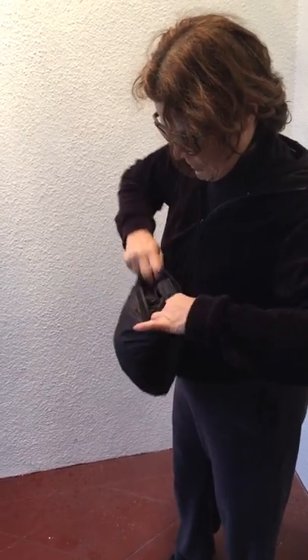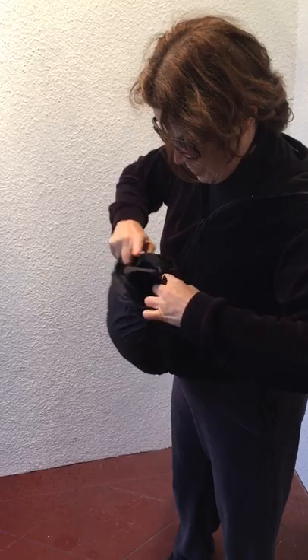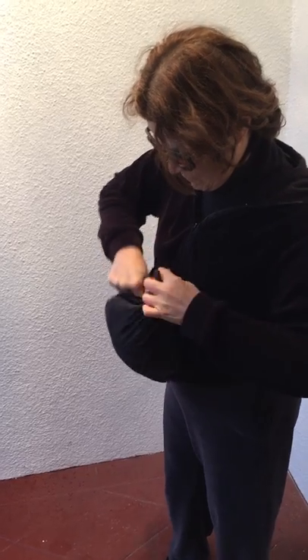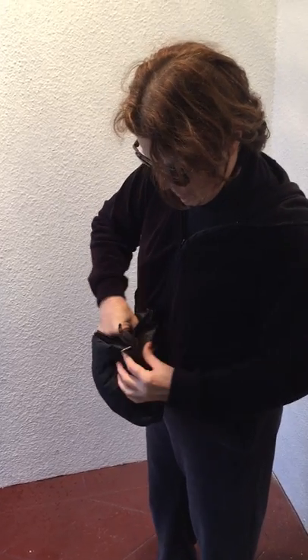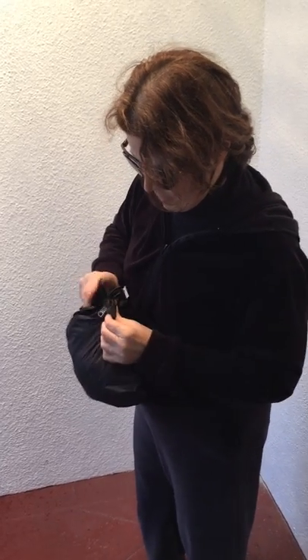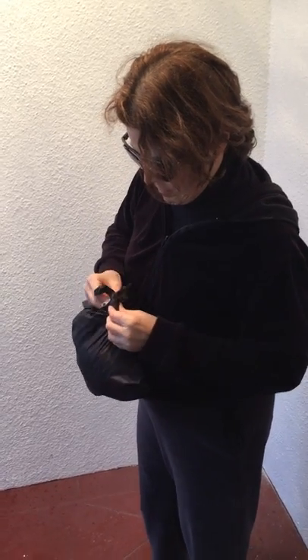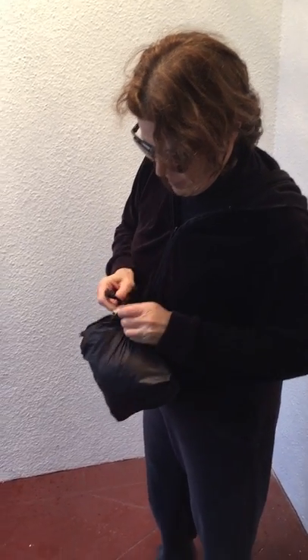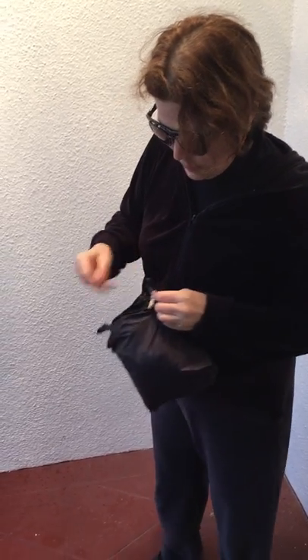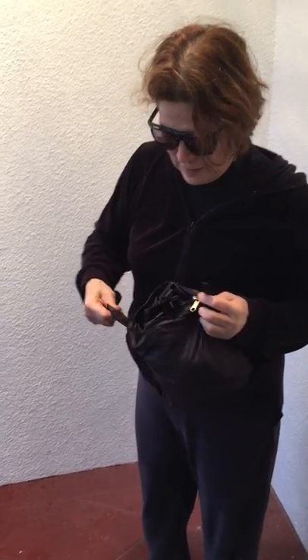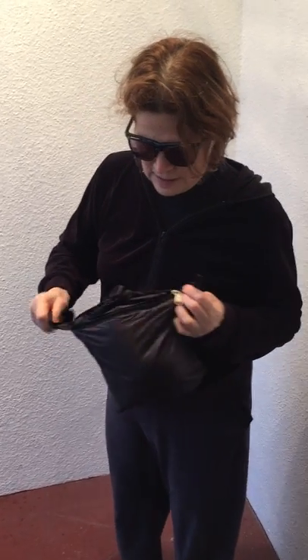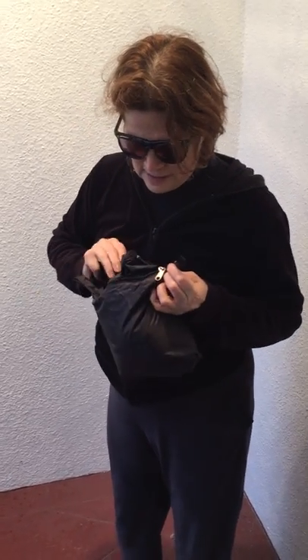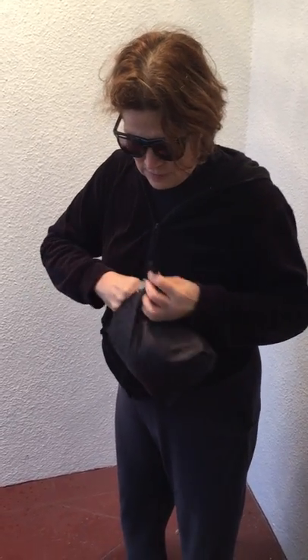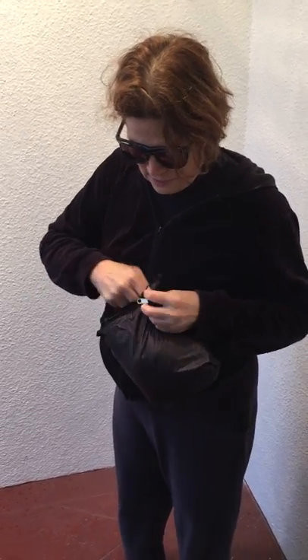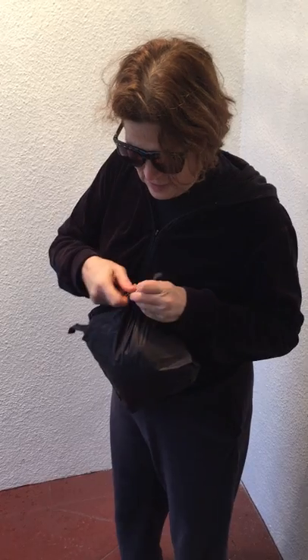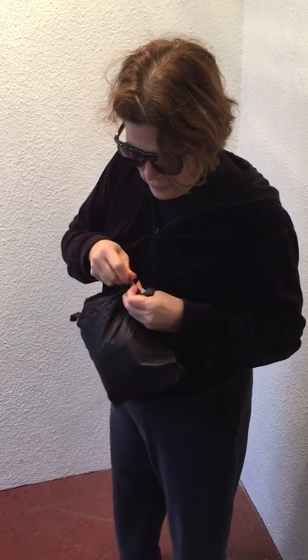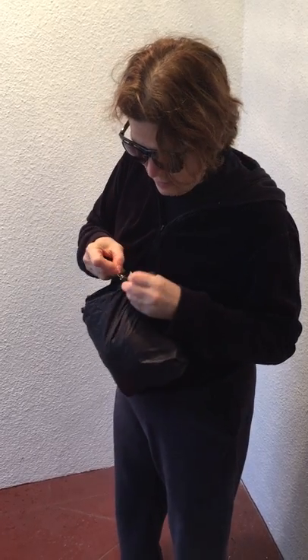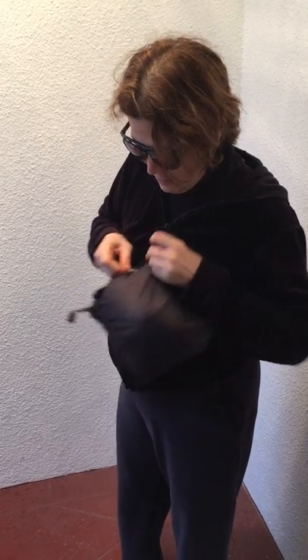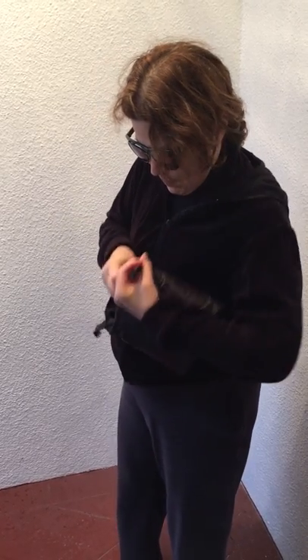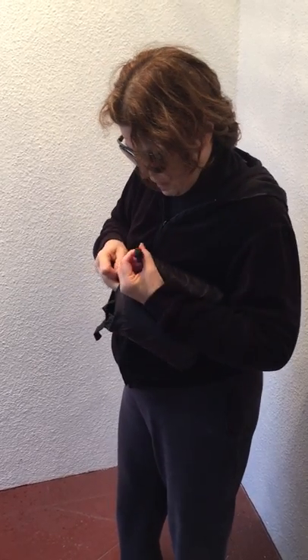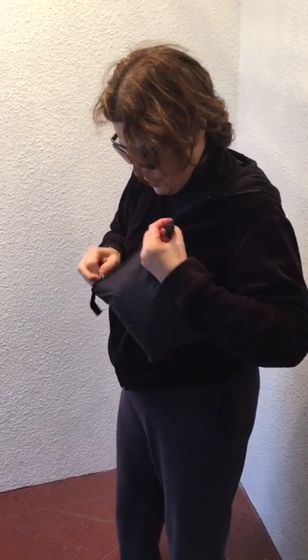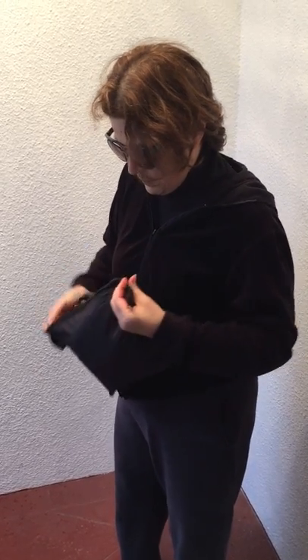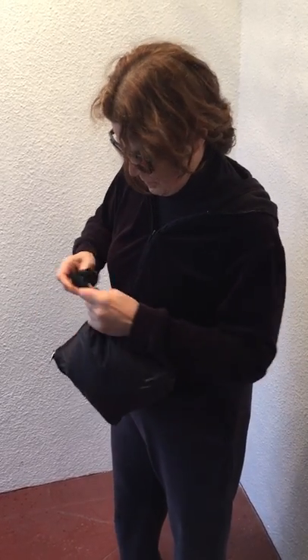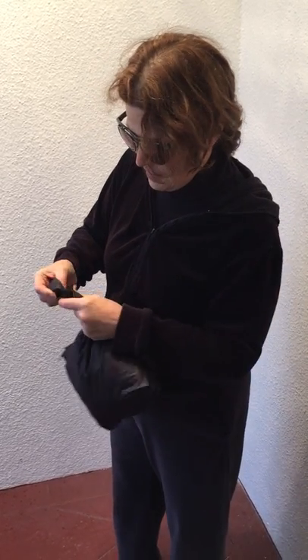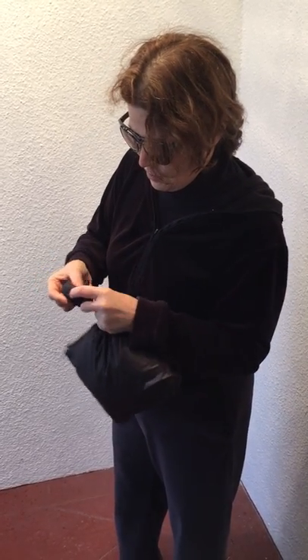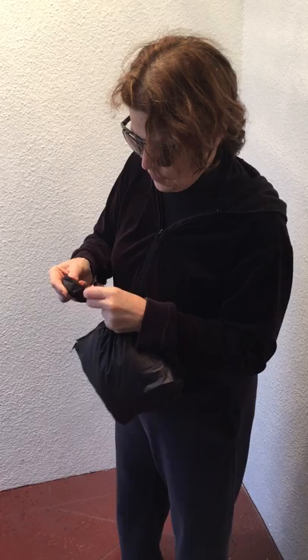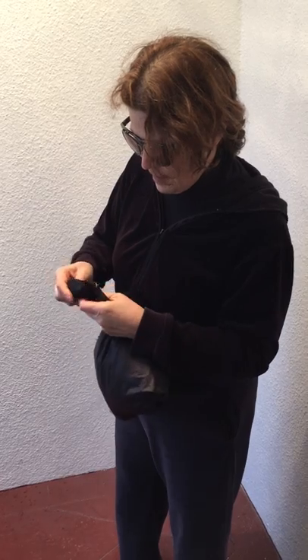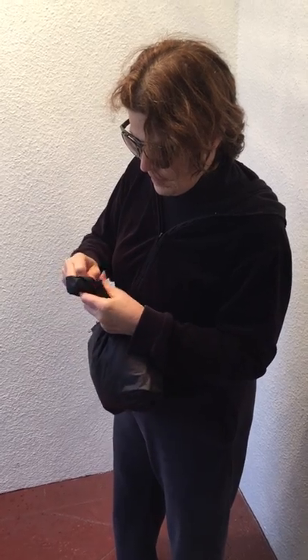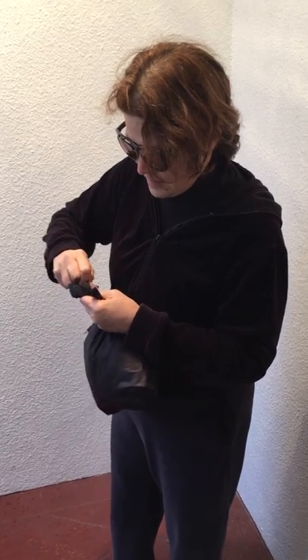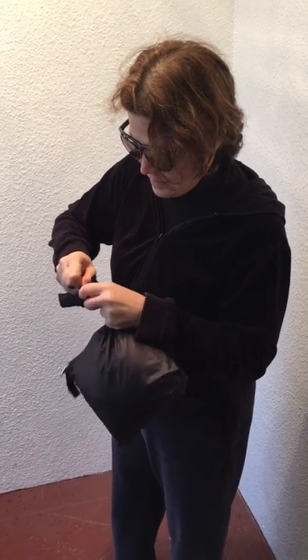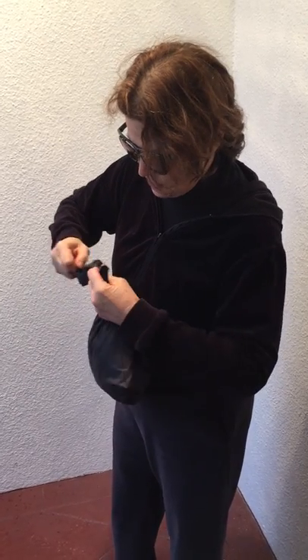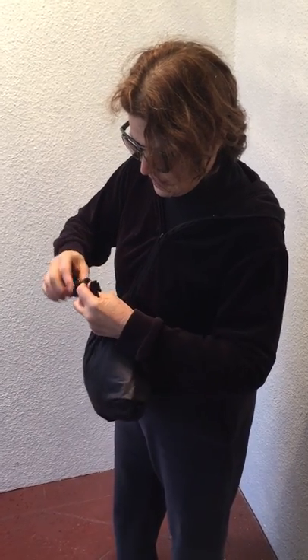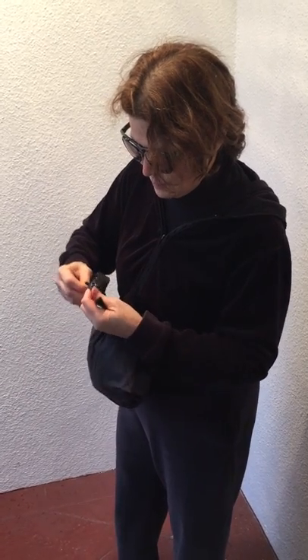You have two little clips on the outside — keep those out. Here's the zipper. Put it back over. Here's your shoulder strap — I snap mine together so it keeps.